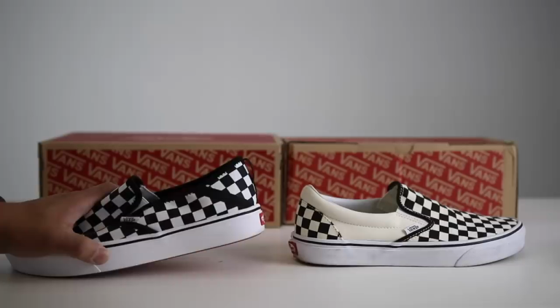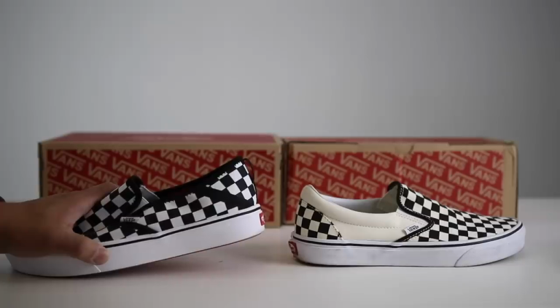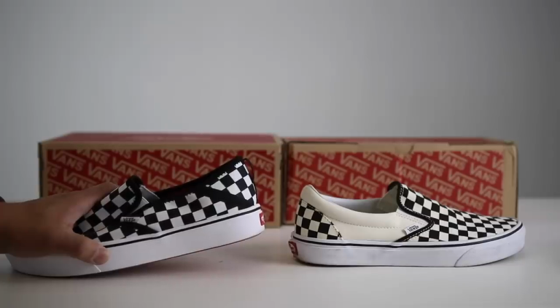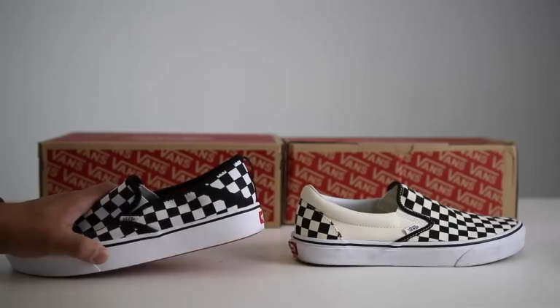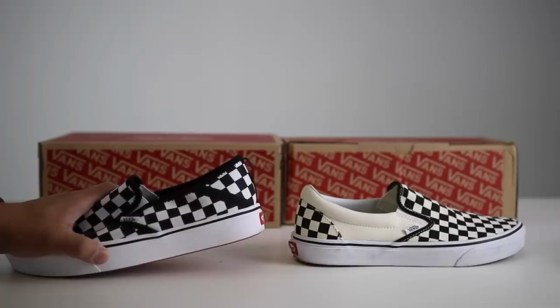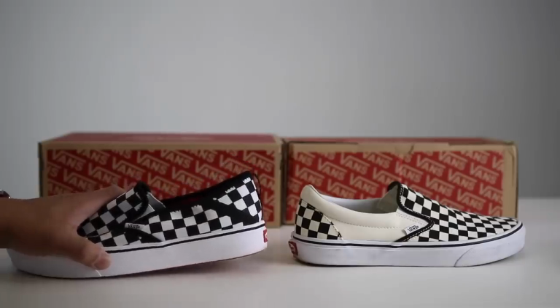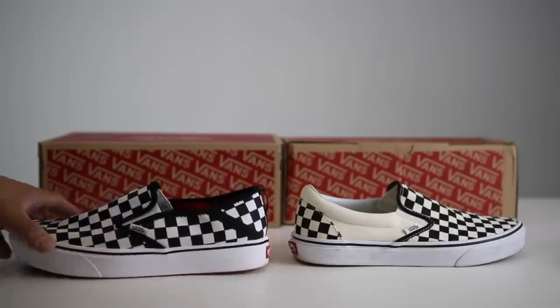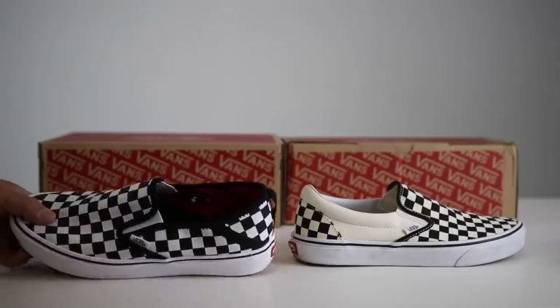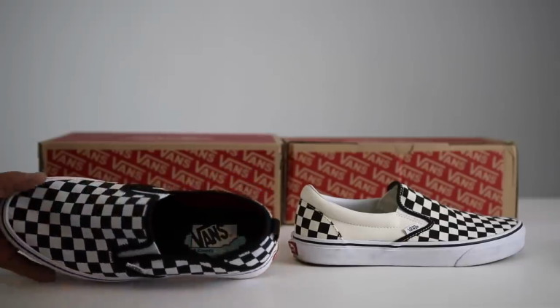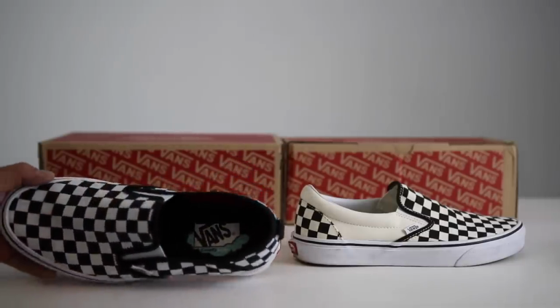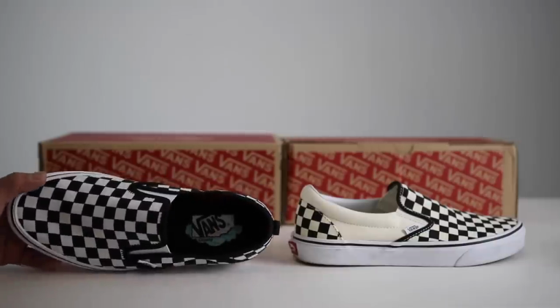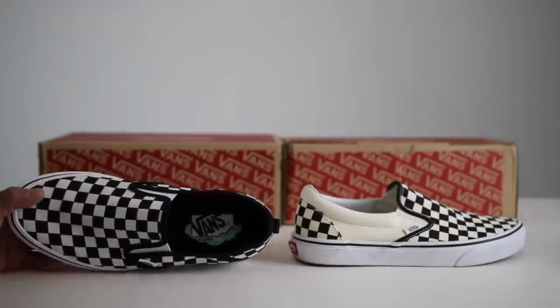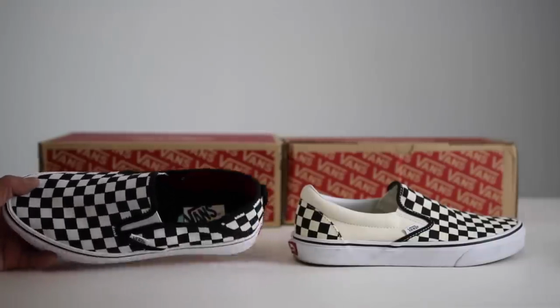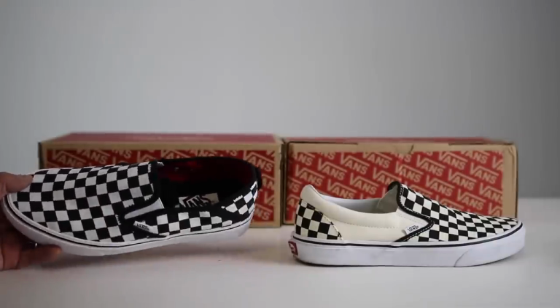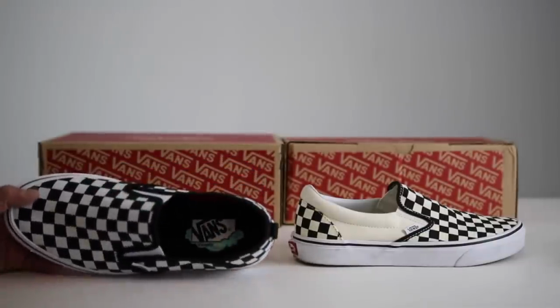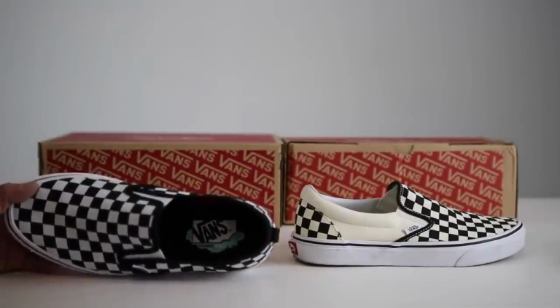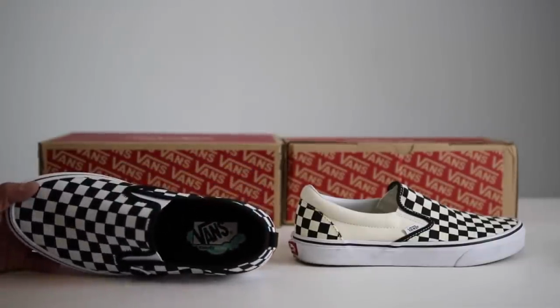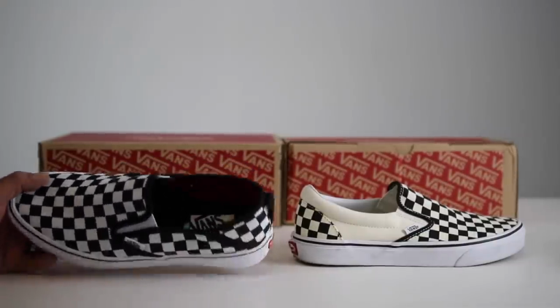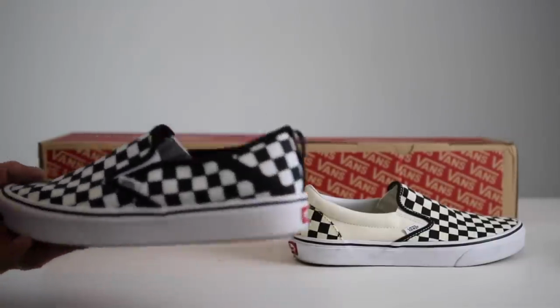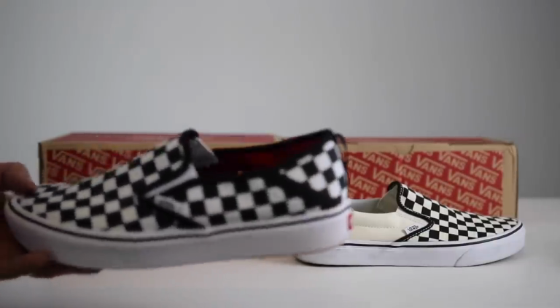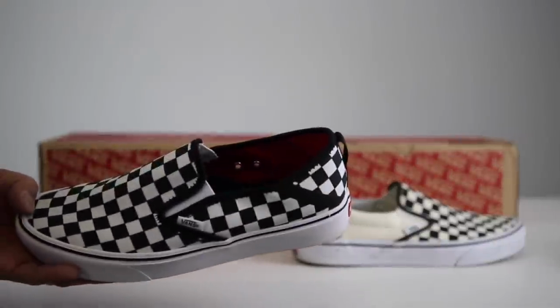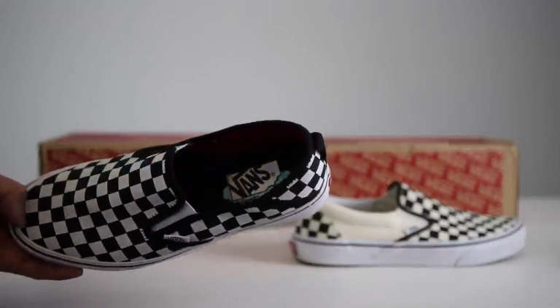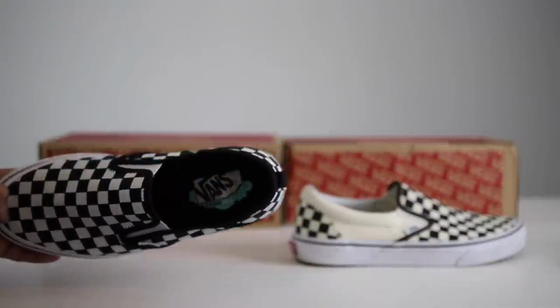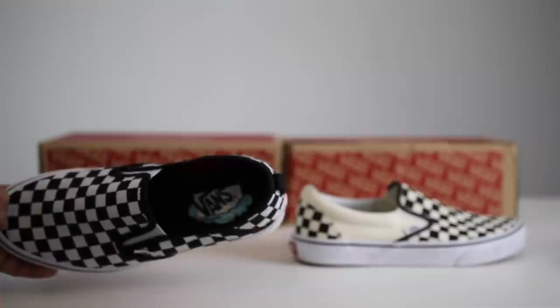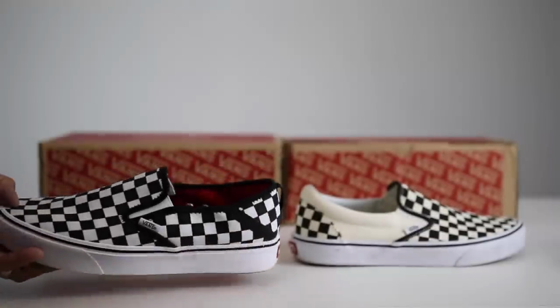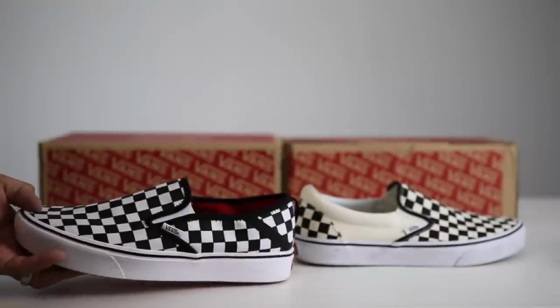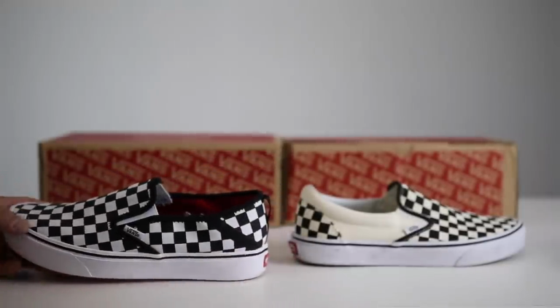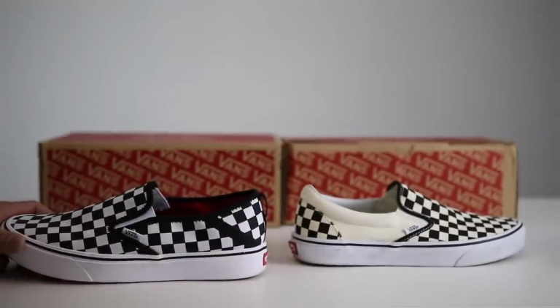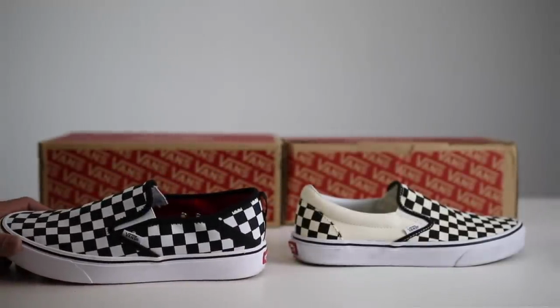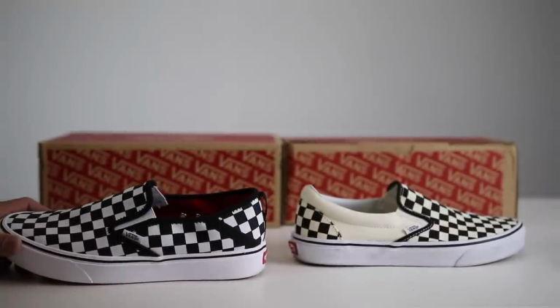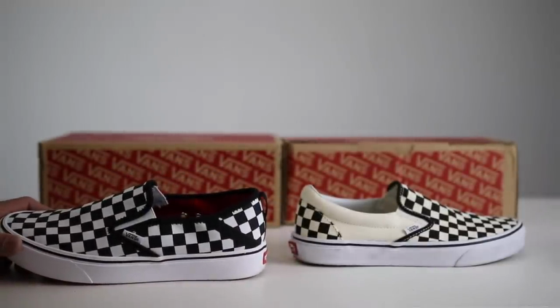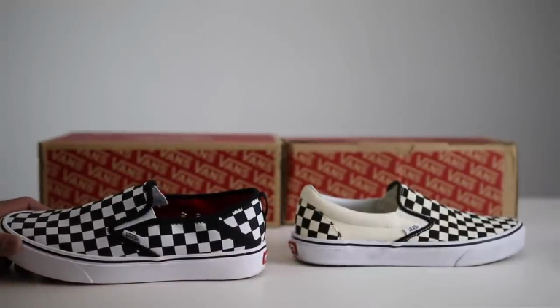What is going on guys, Hess here at CollectiveKicks.com. If you guys want to shop this week's top sneaker deals or buy either one of the shoes you can see here — the Vans slip-ons with Comfy Cush or the regular pair — check the link in the description and happy shopping.